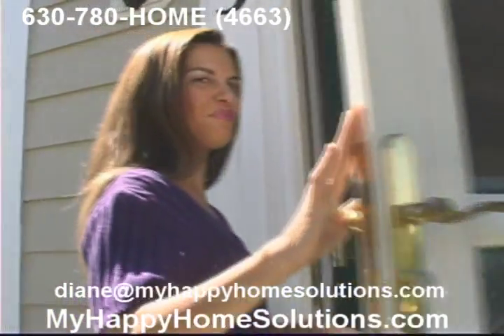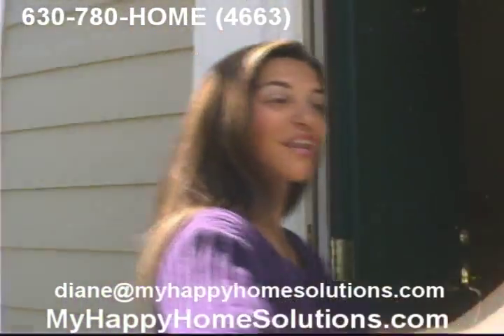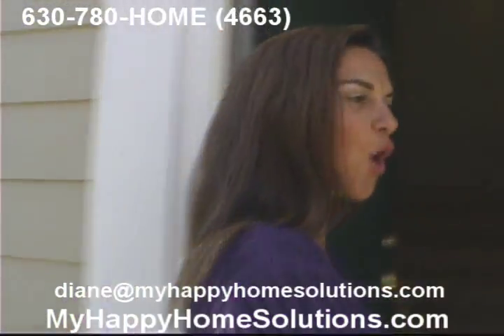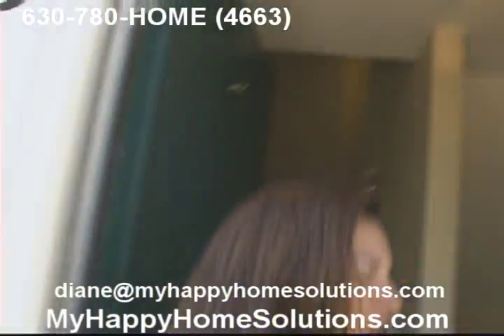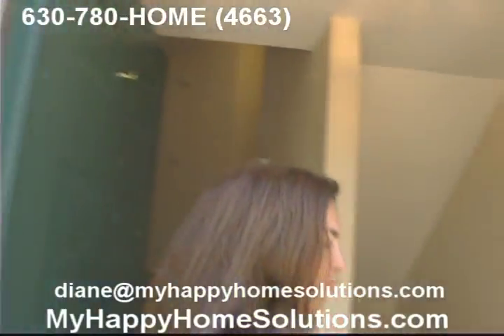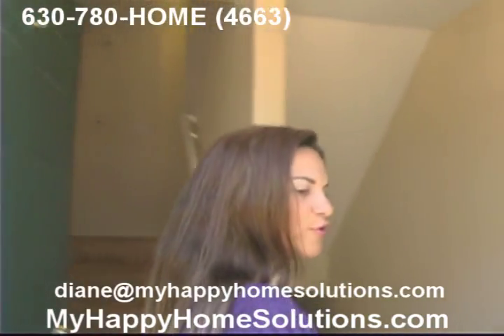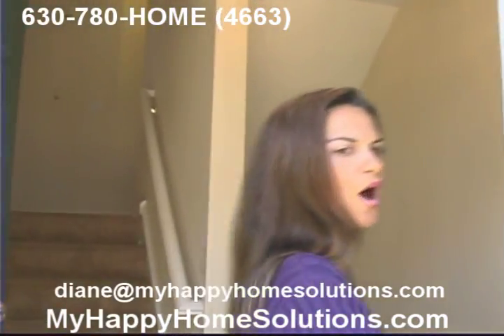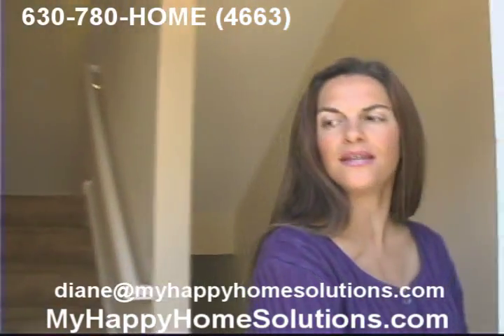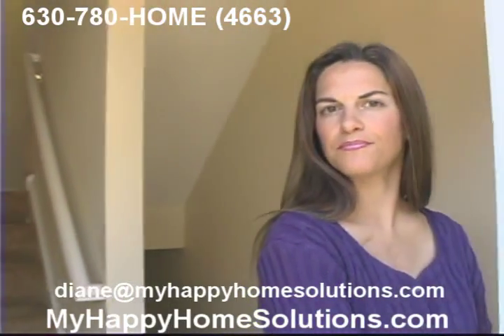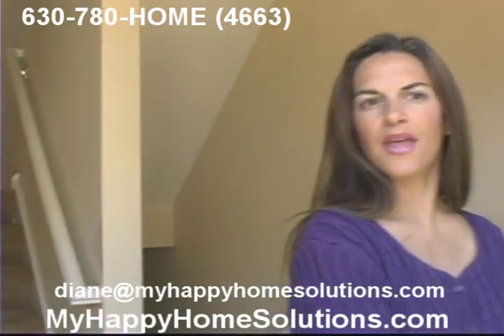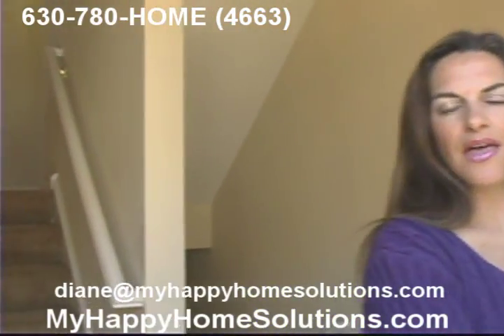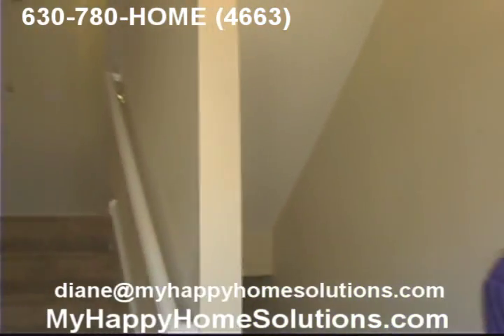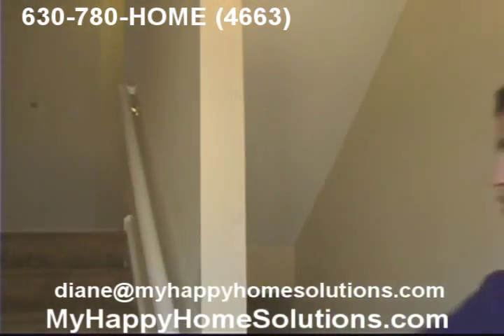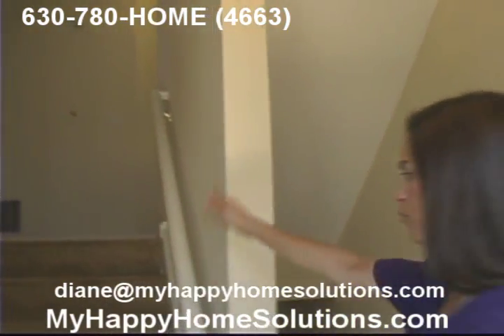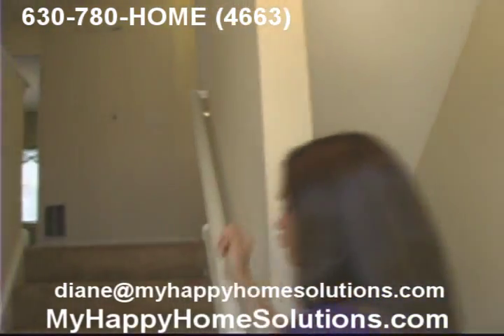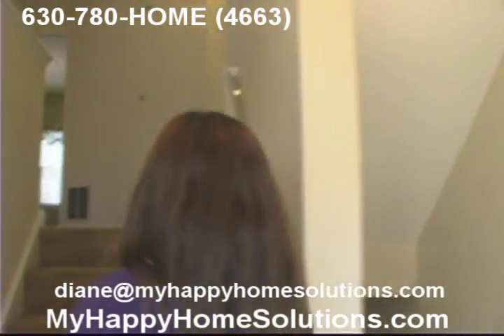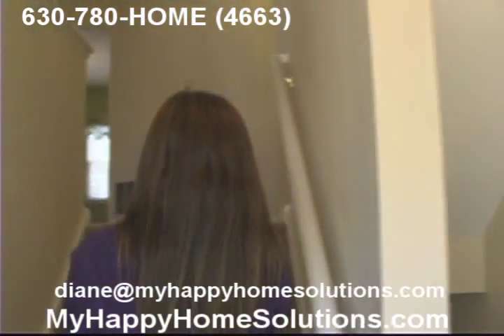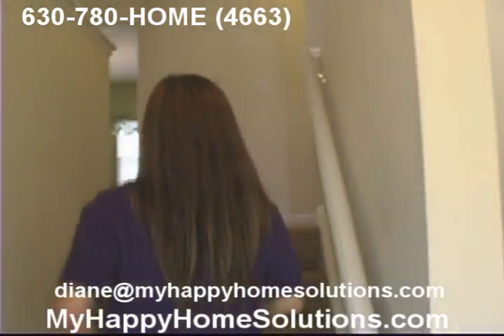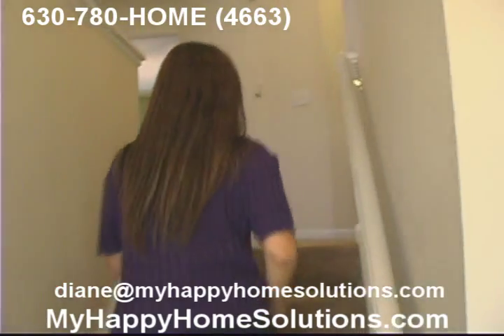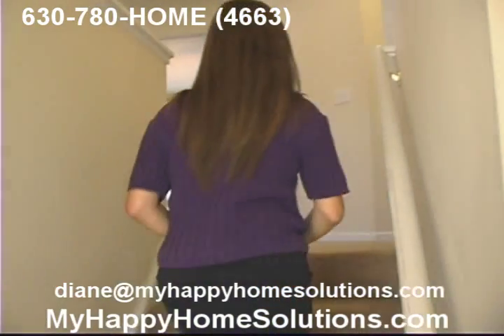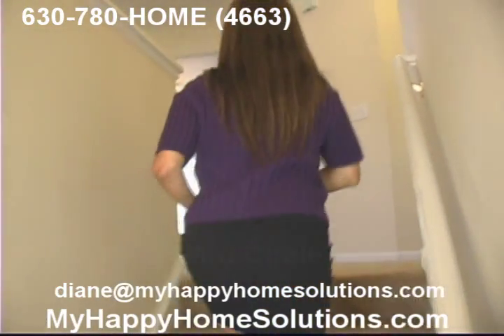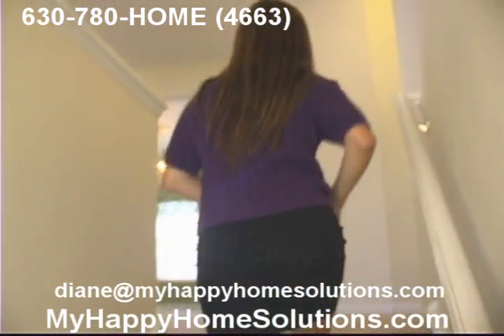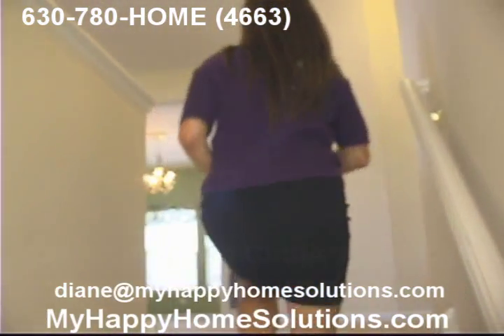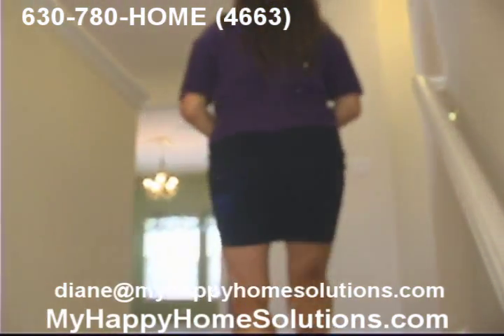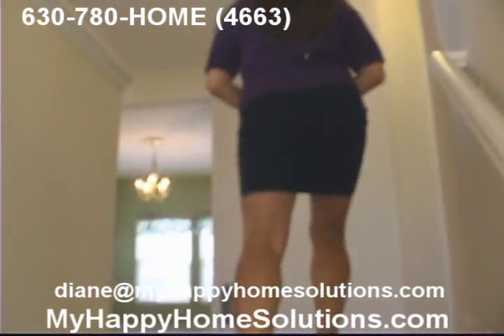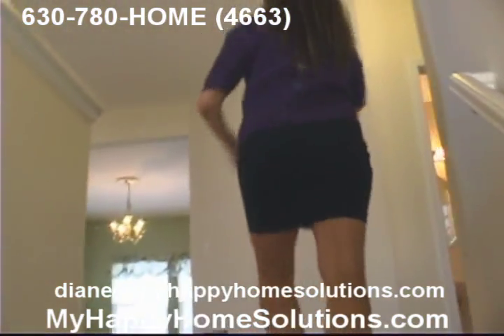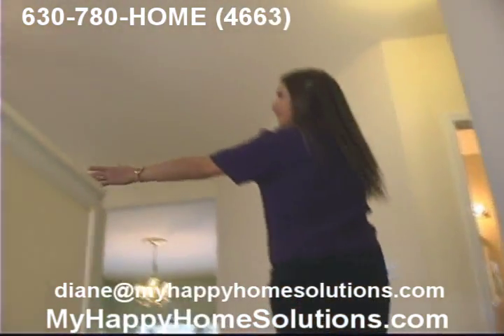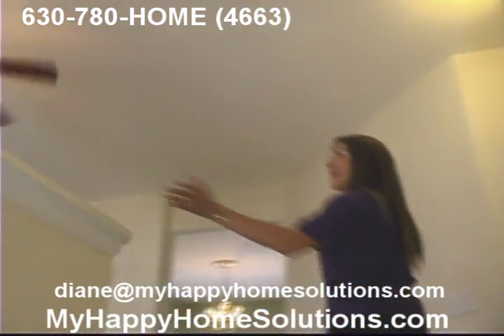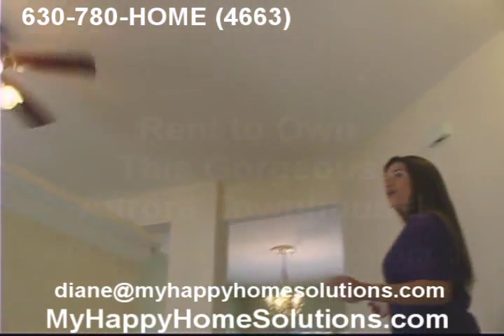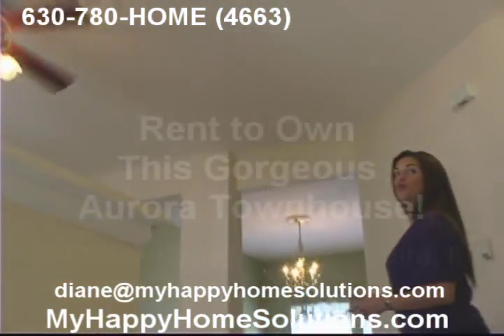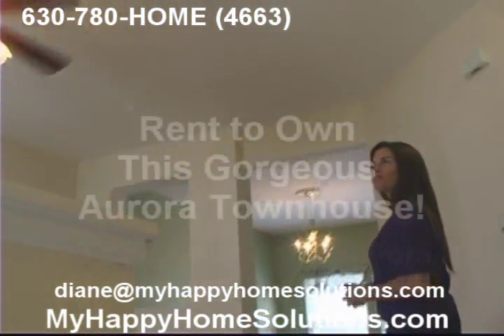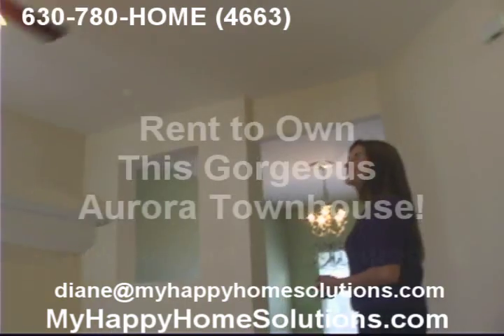You've got a nice open area when you first walk in, and the stairs will lead you right up to a good-sized living room. It's big and airy, beautifully painted.